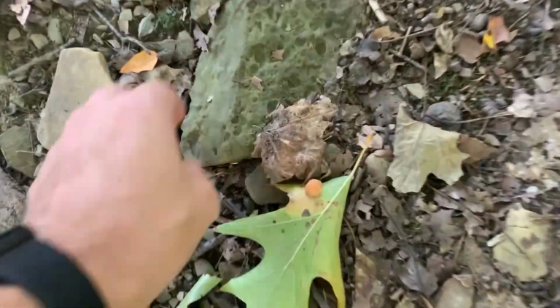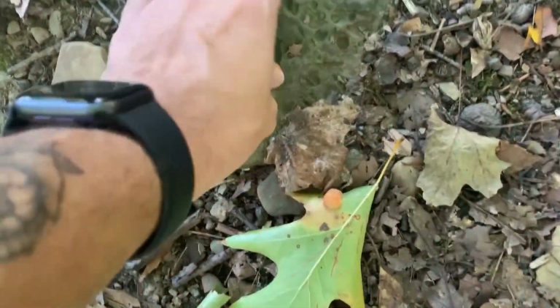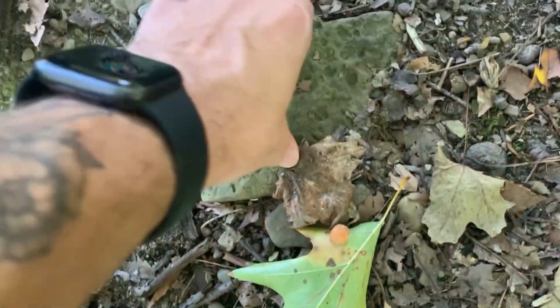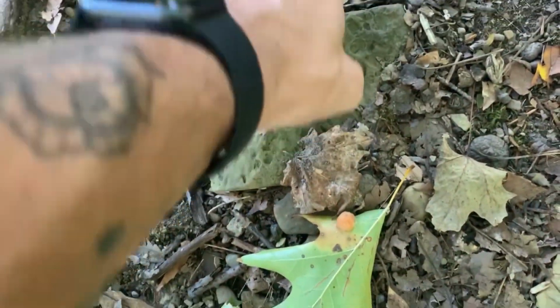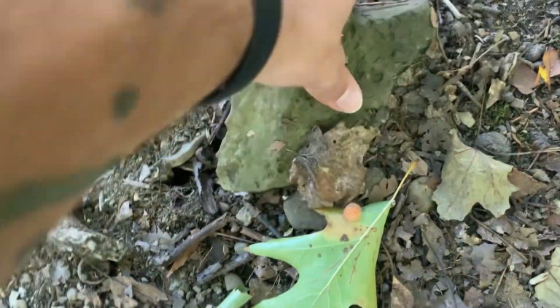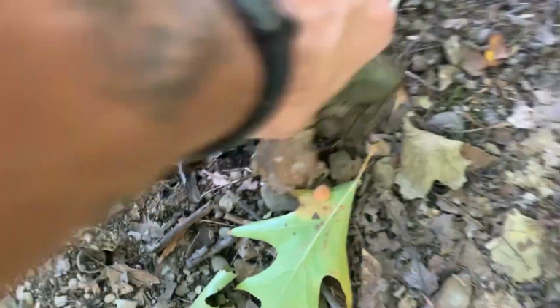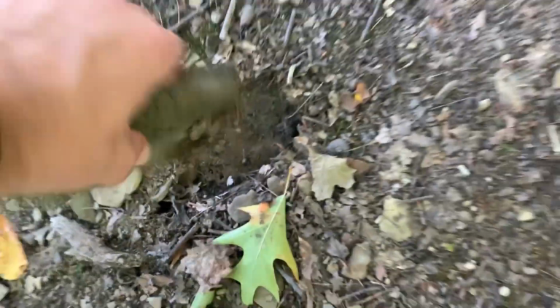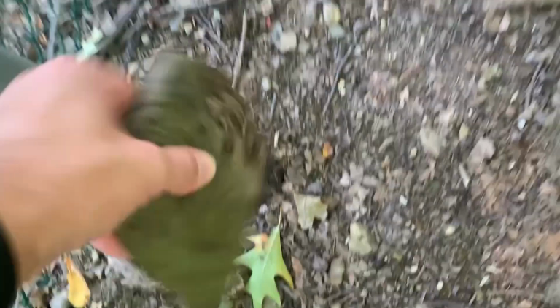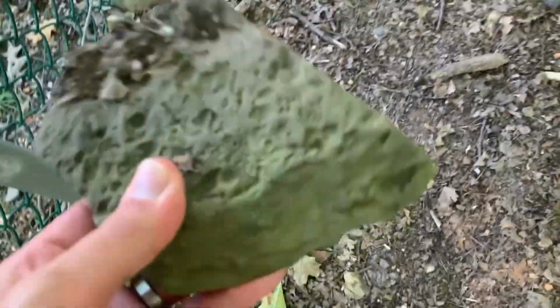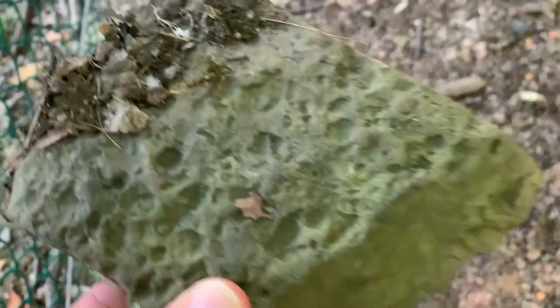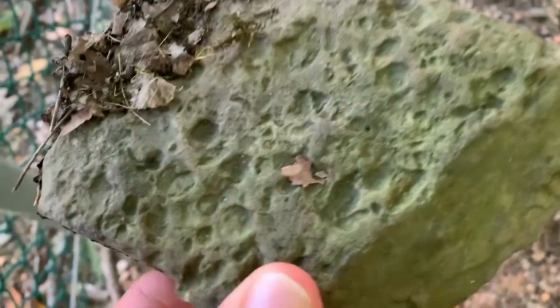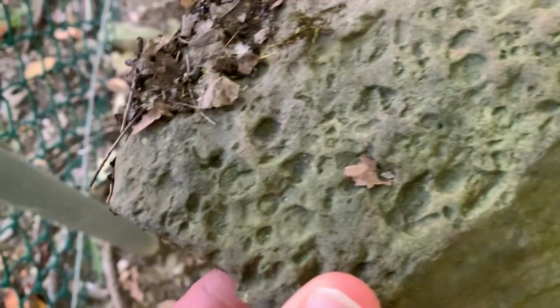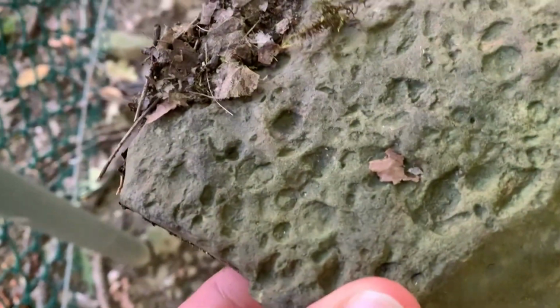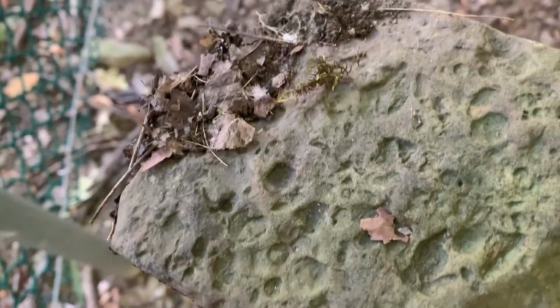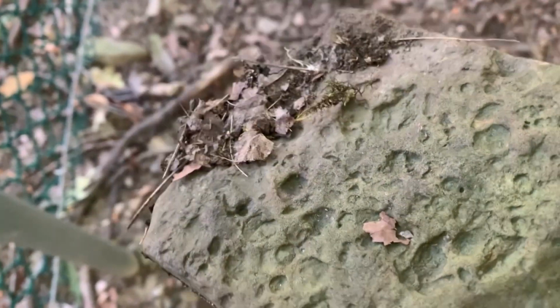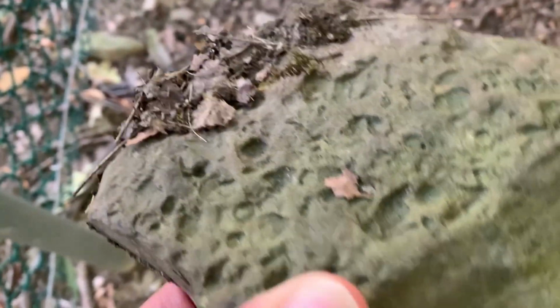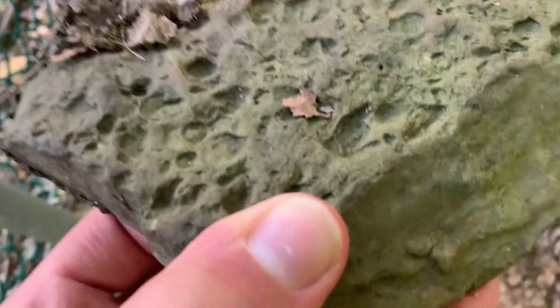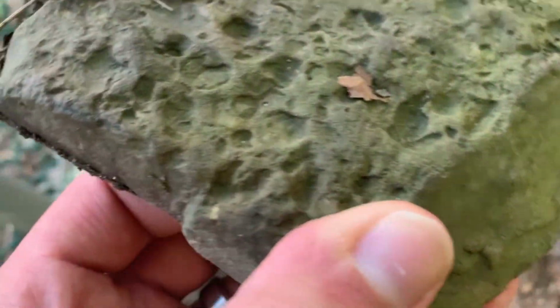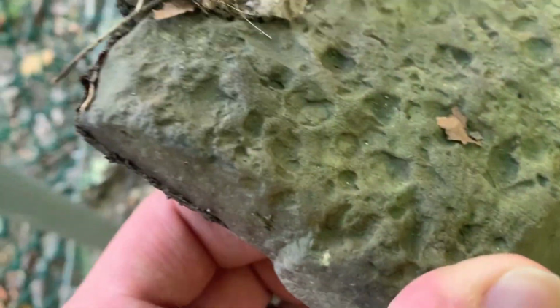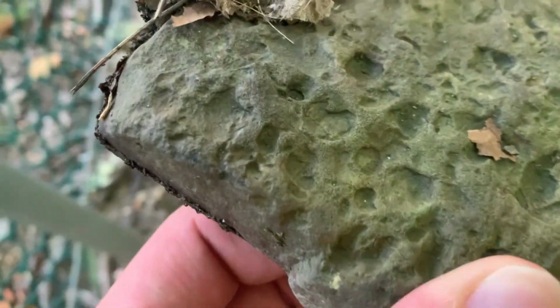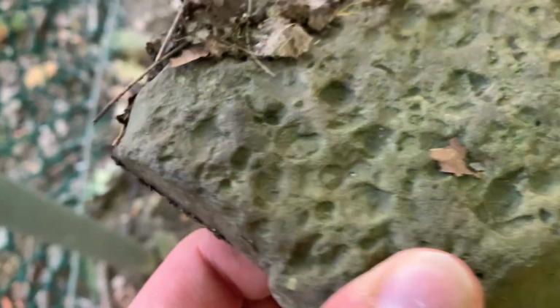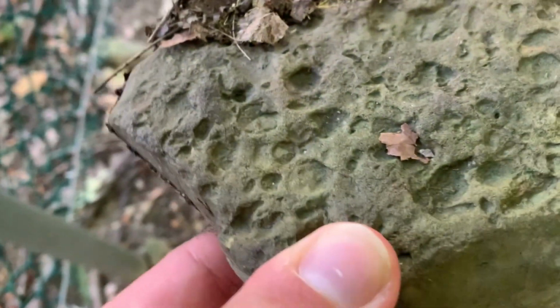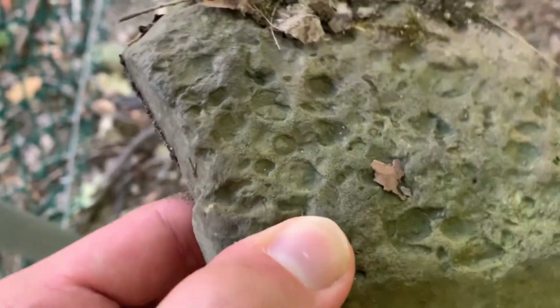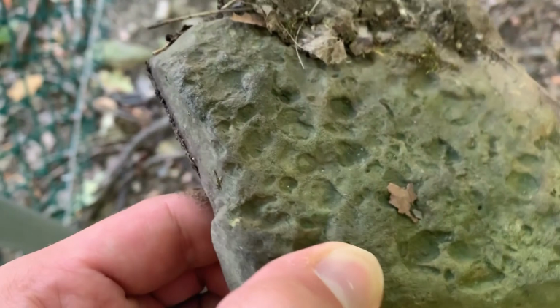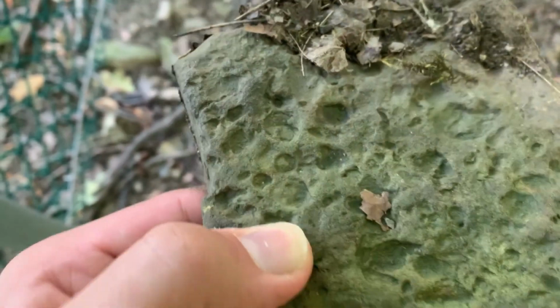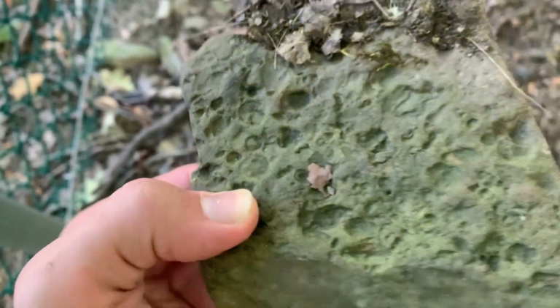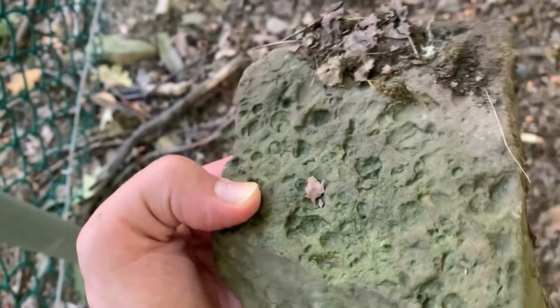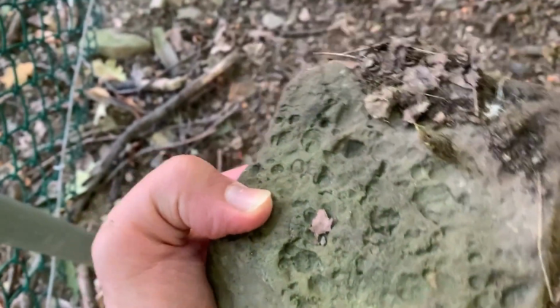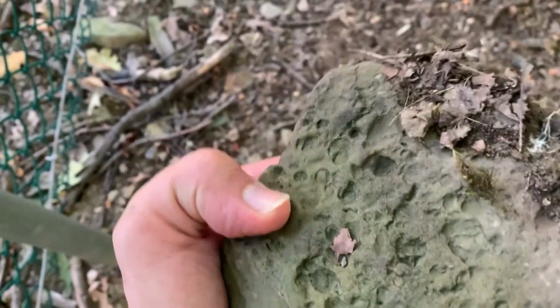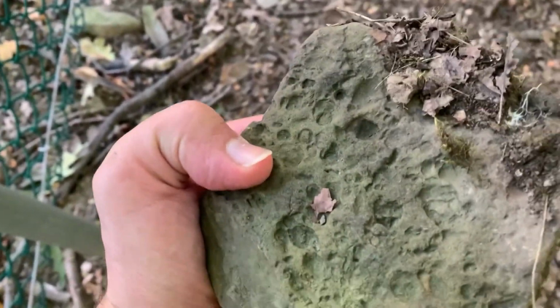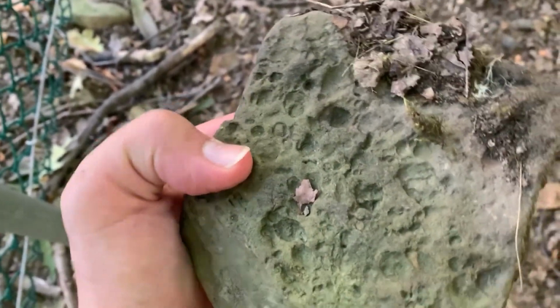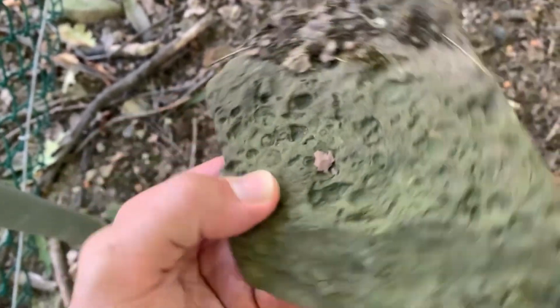I guess it wouldn't be a Jed Finds video if I didn't find something super cool. I found an old brachiopod fossil. Yeah guys, real quick — these fossils are 550 million years old. Cool find!